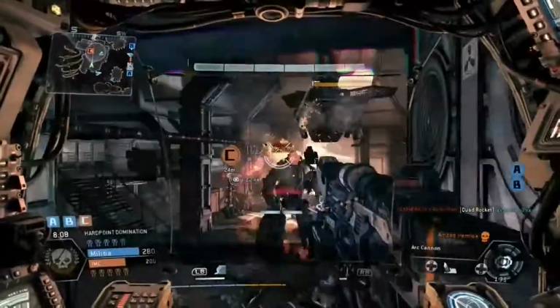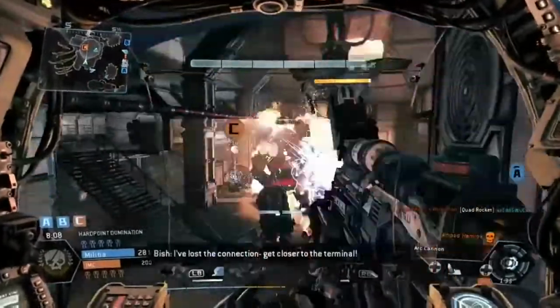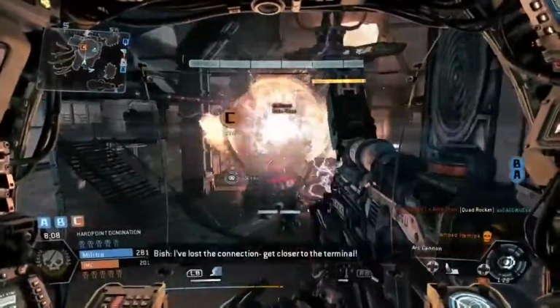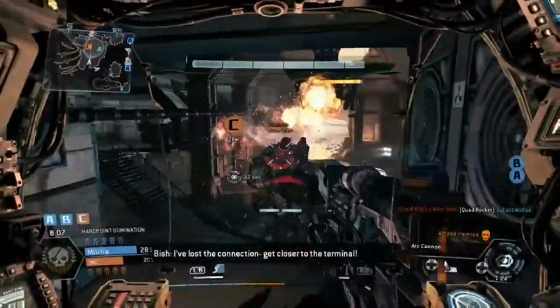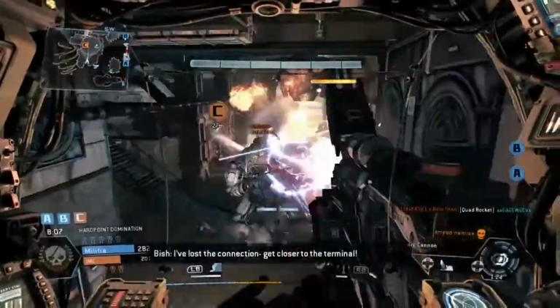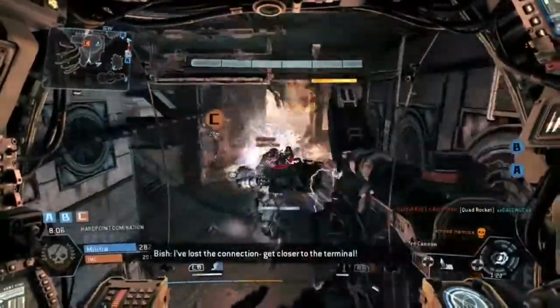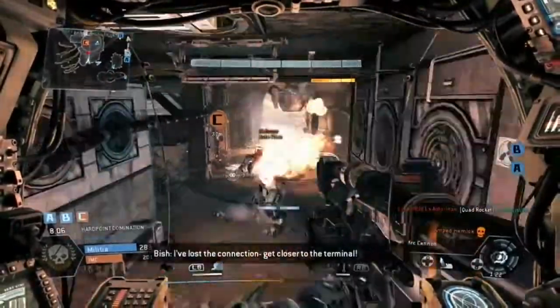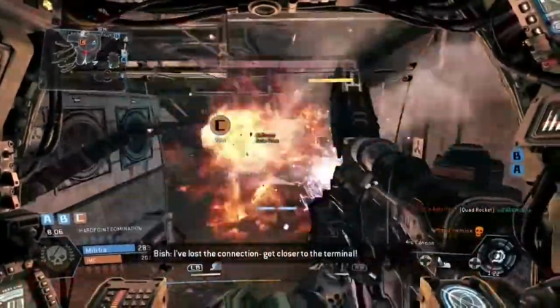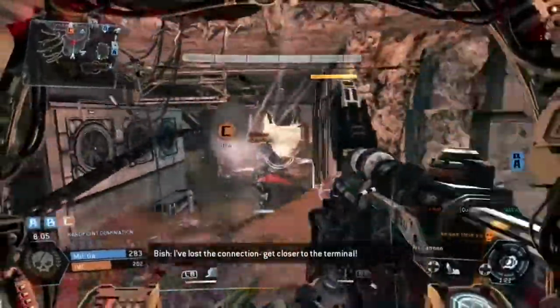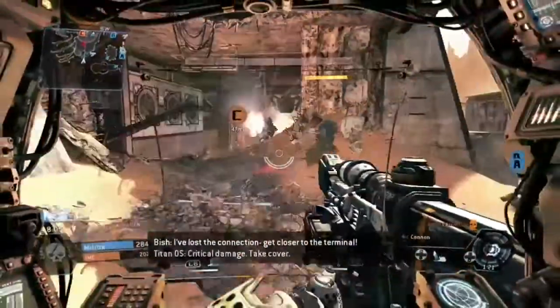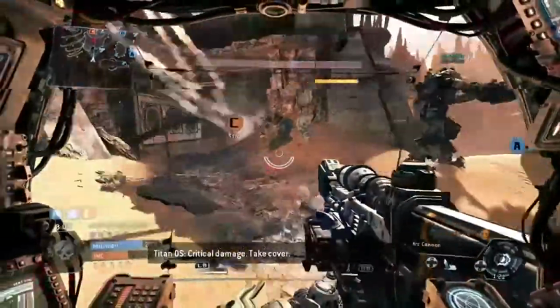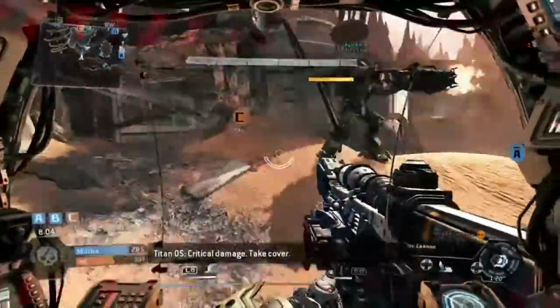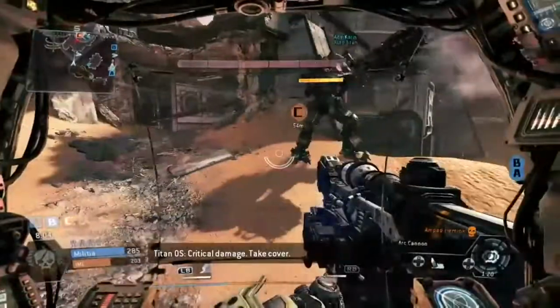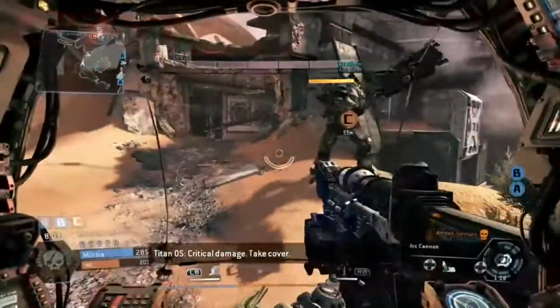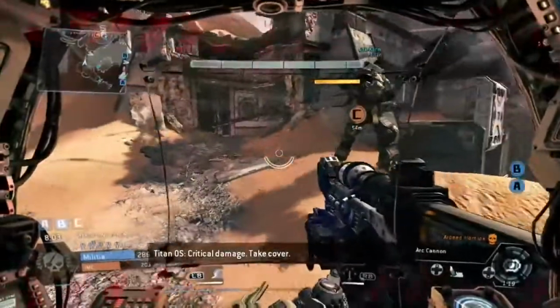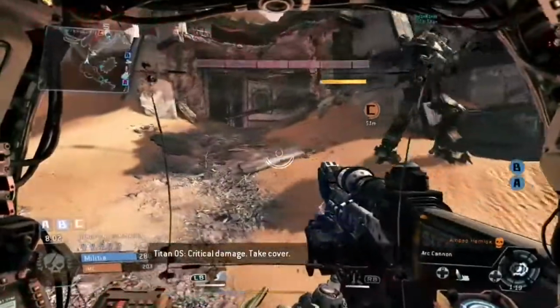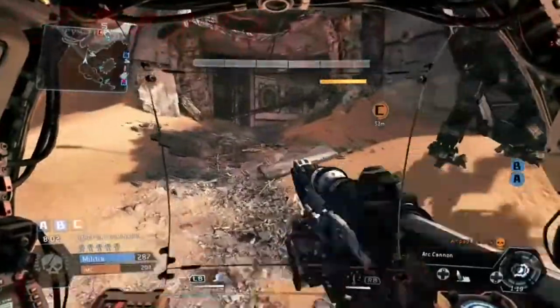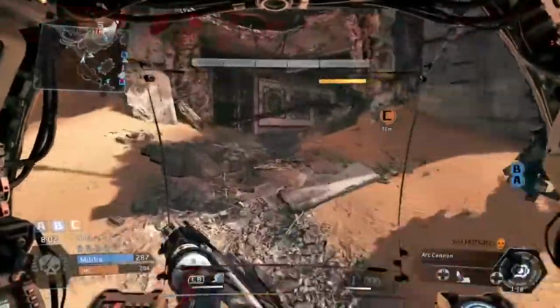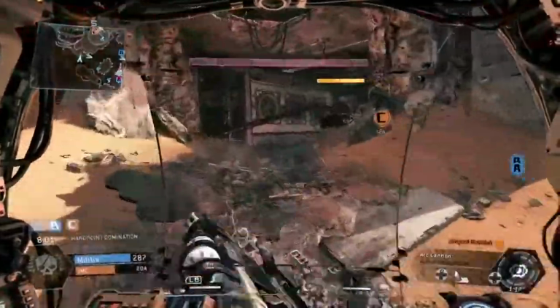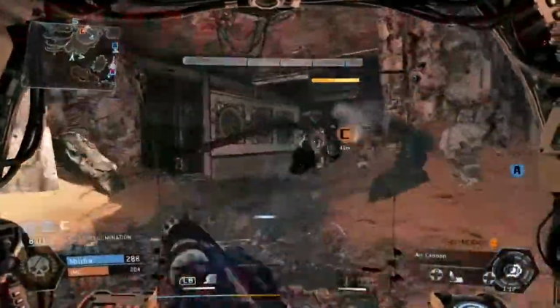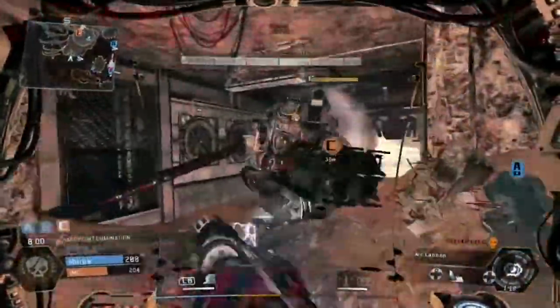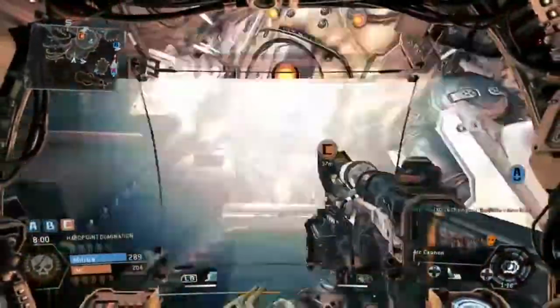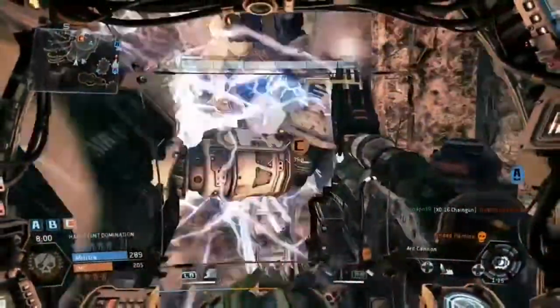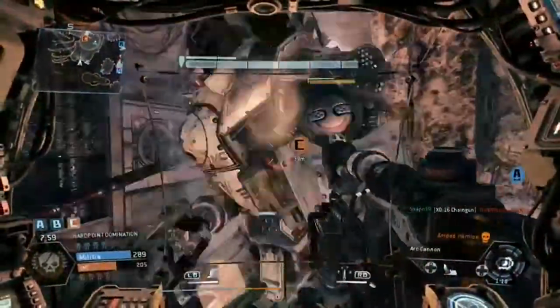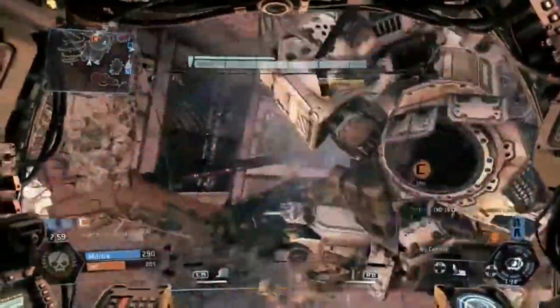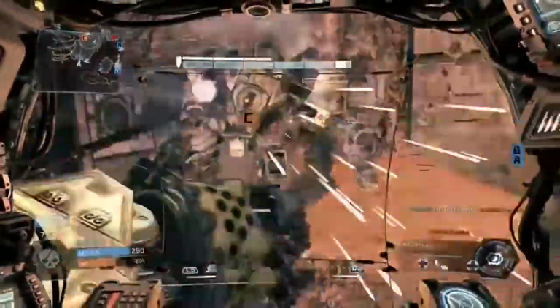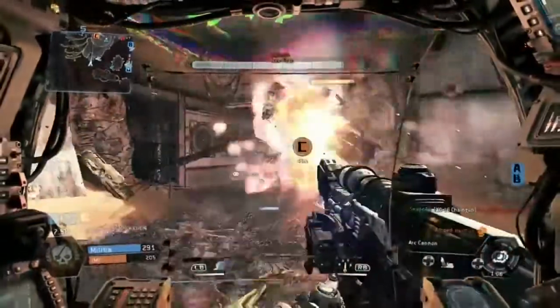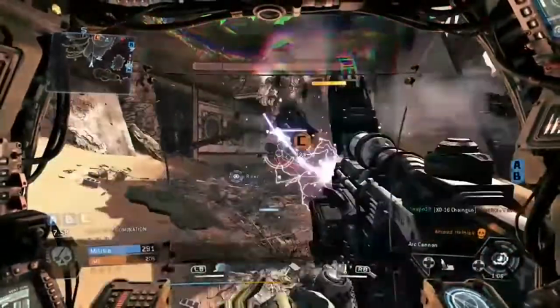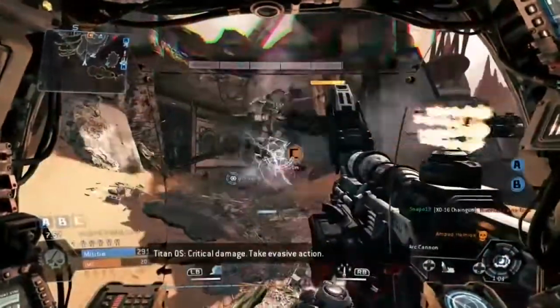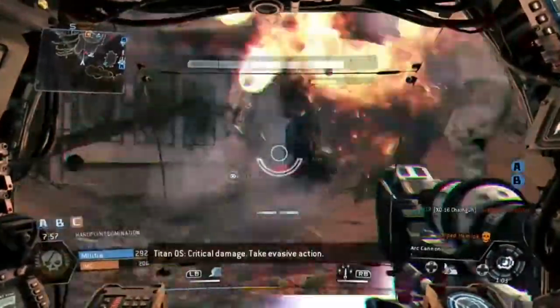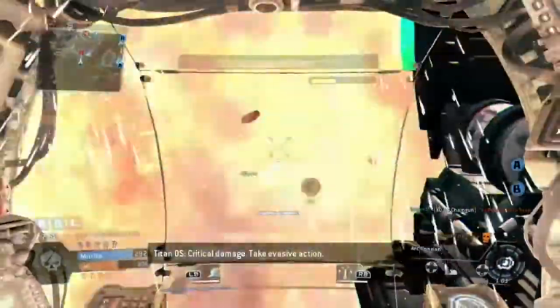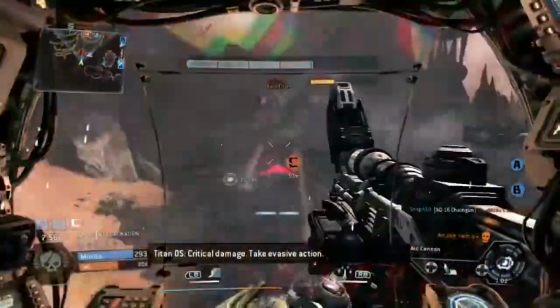Lost the connection. Get closer to the terminal. For critical damage, take cover. For critical damage, take evasive action.